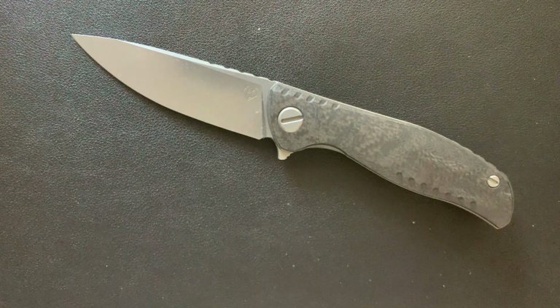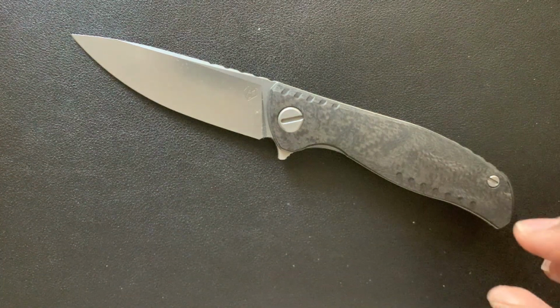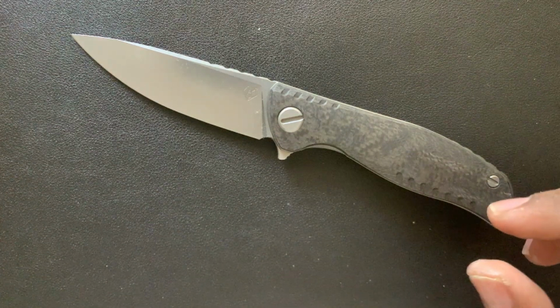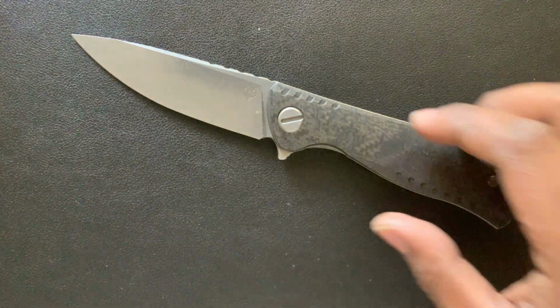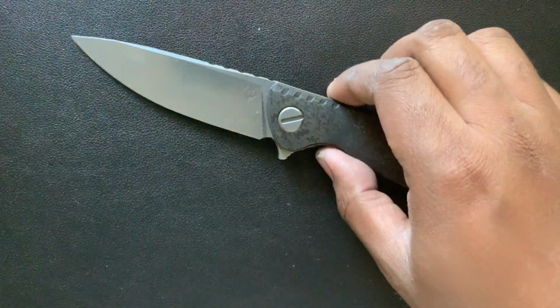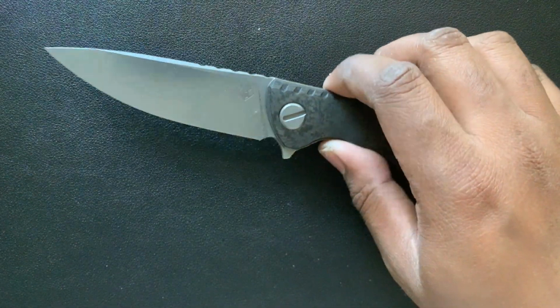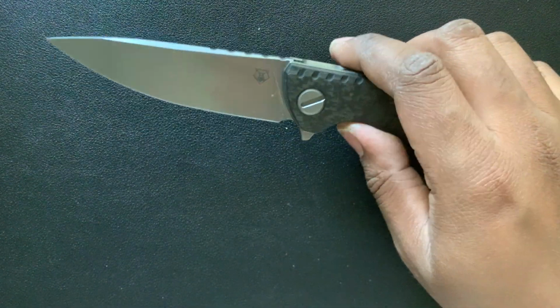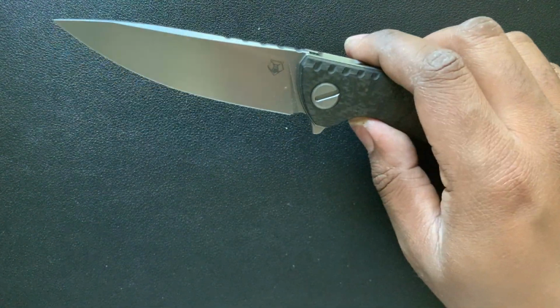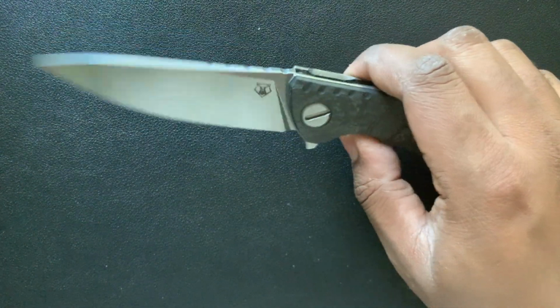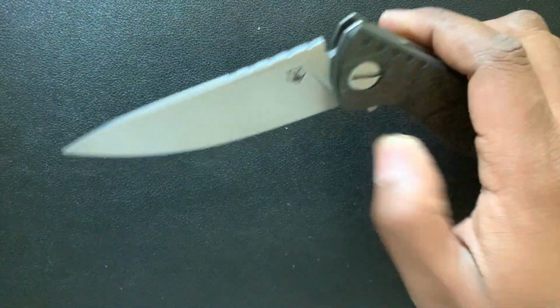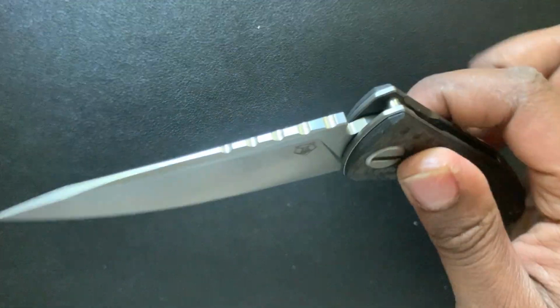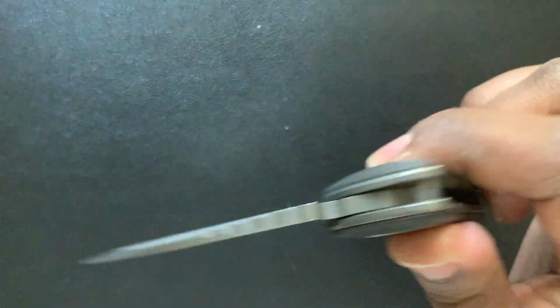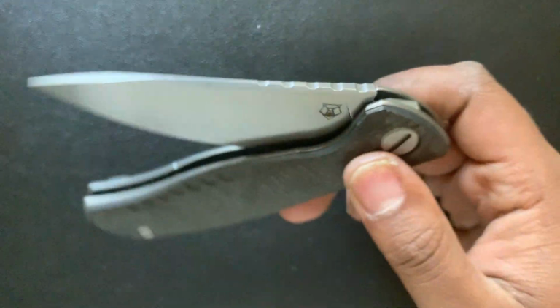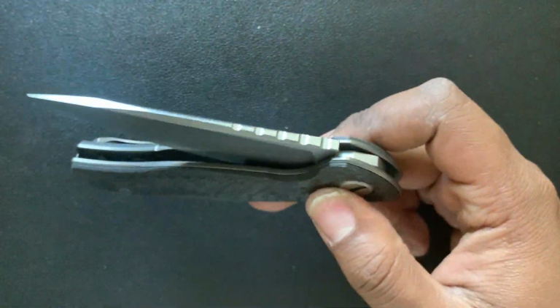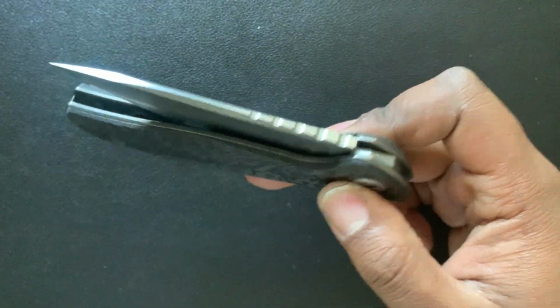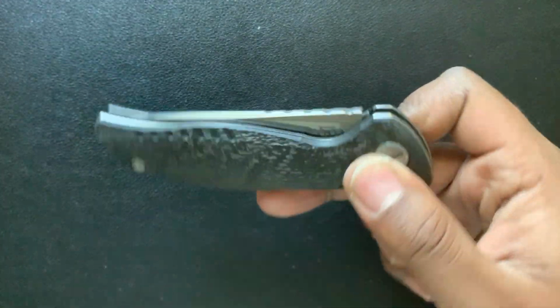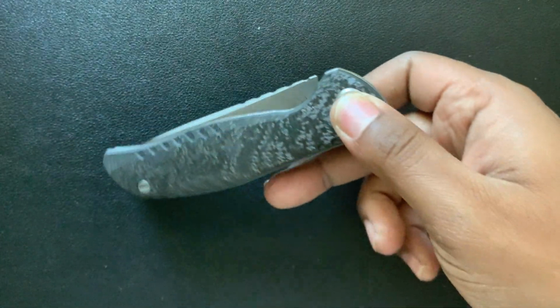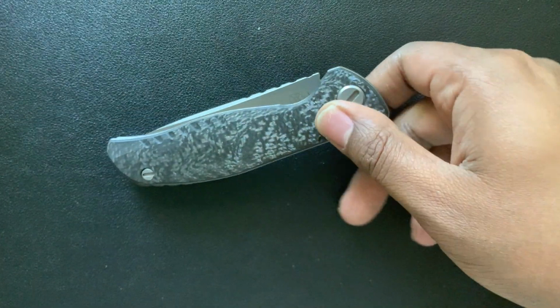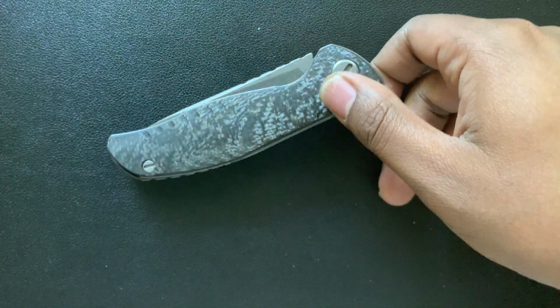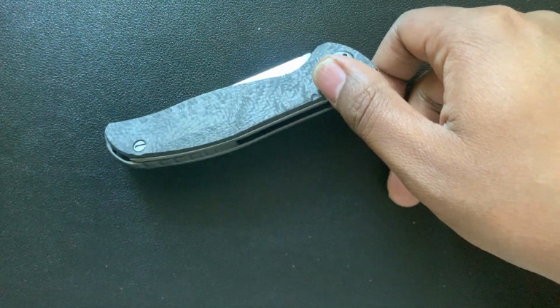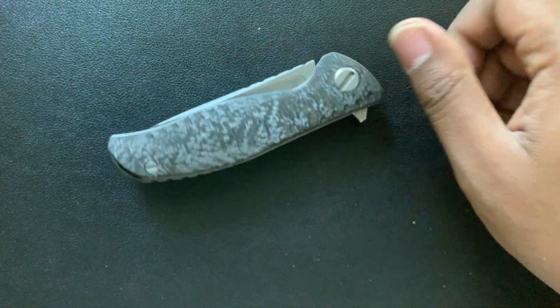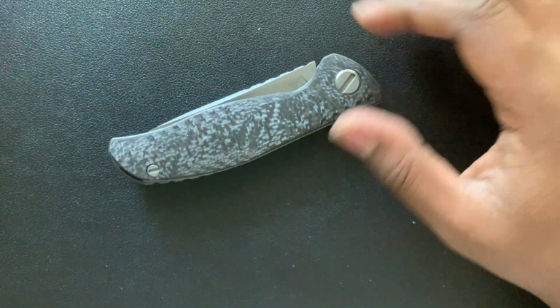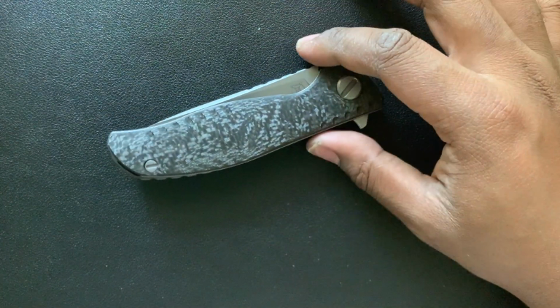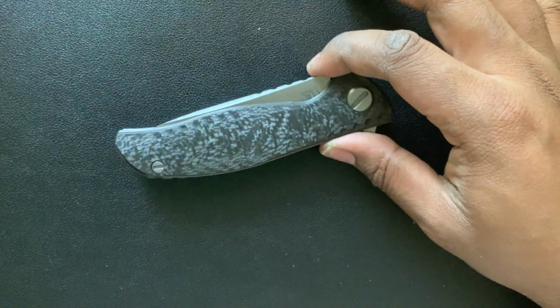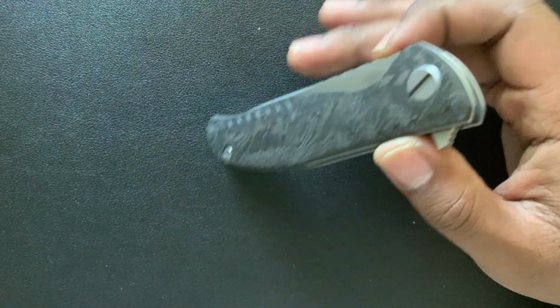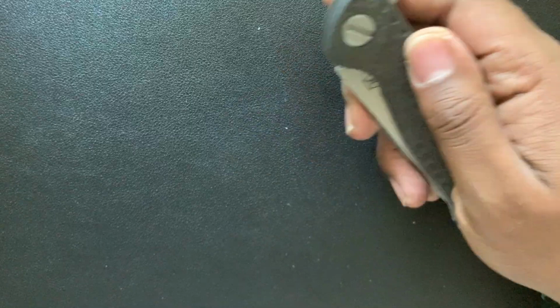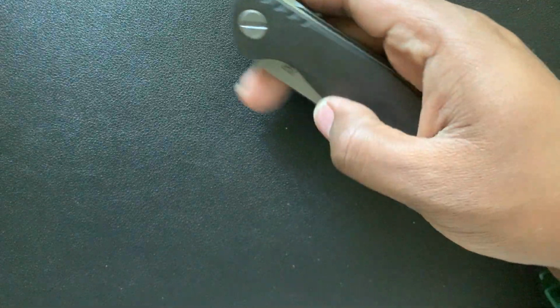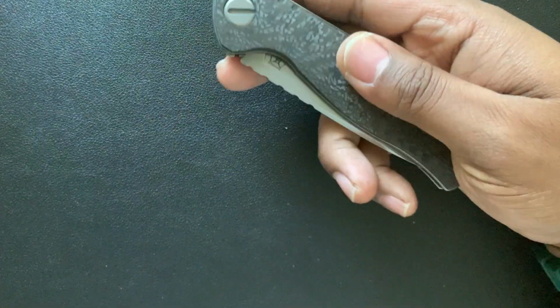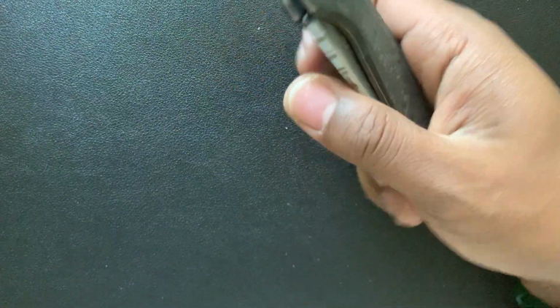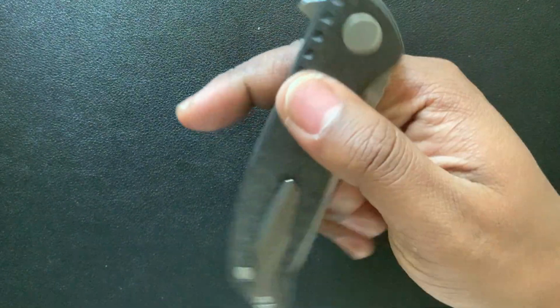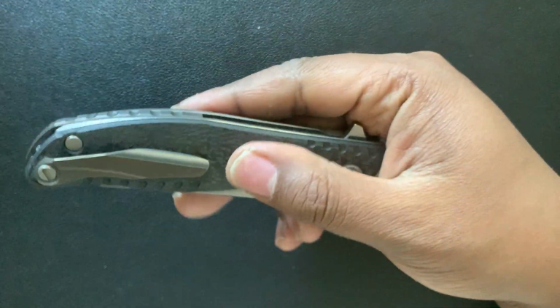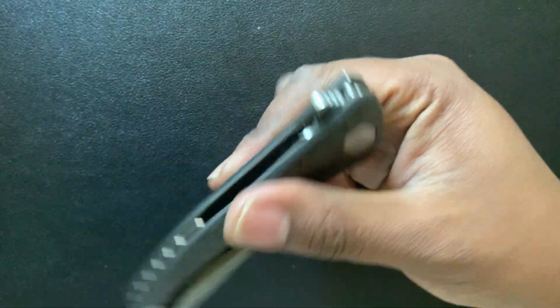Knife watch, knife of the day. This is the Shira Gaurav Beautiful F3NS — an M390 blade, and a nice tool that you could use for everyday carry.